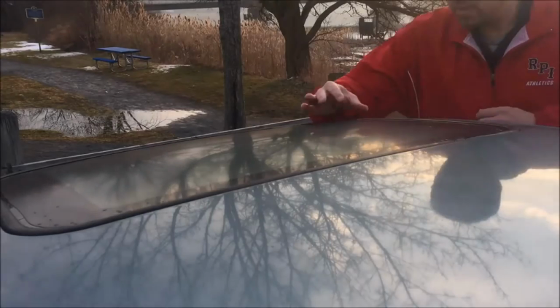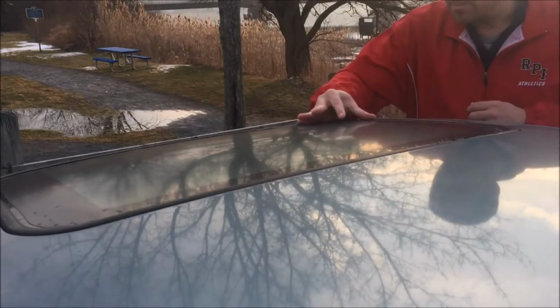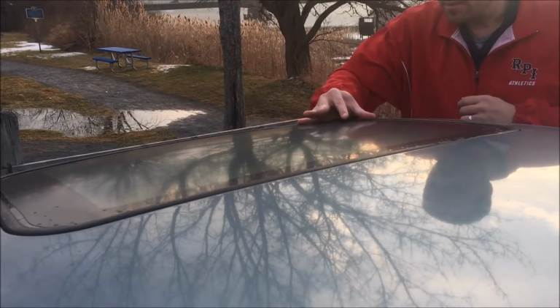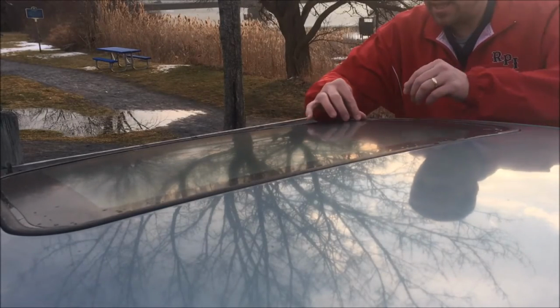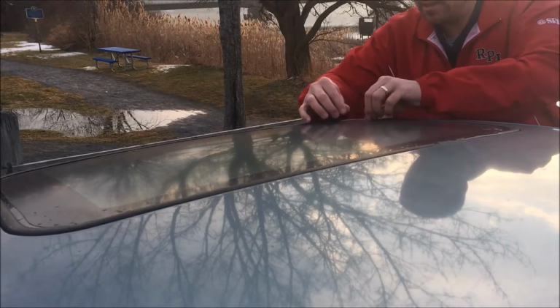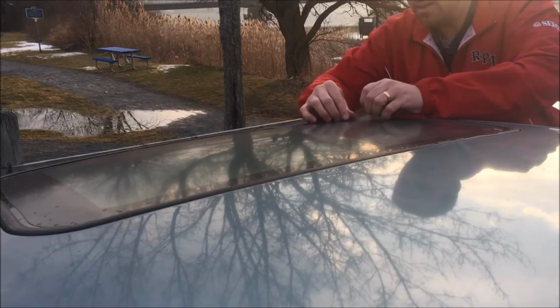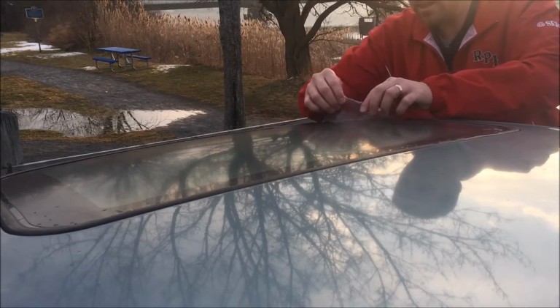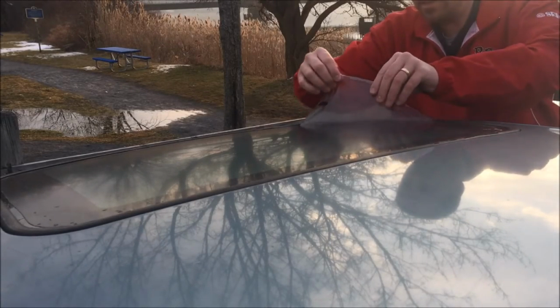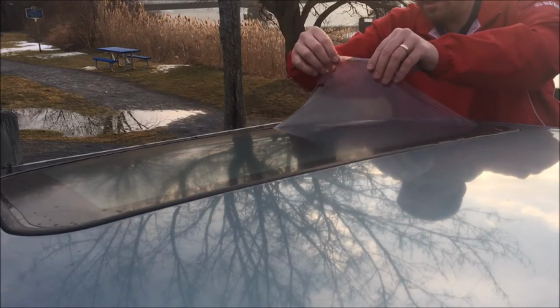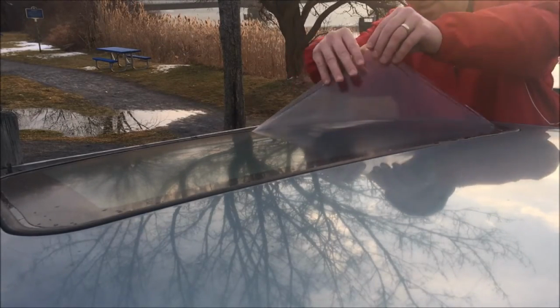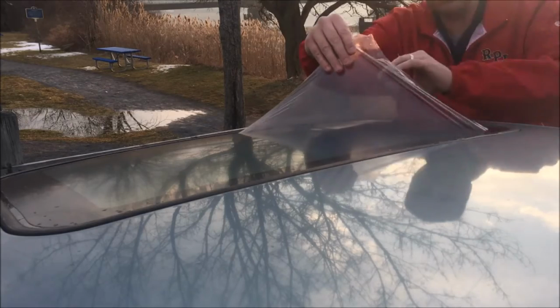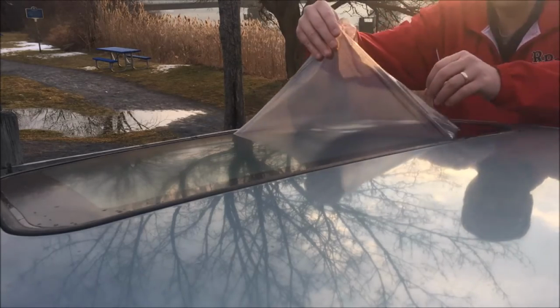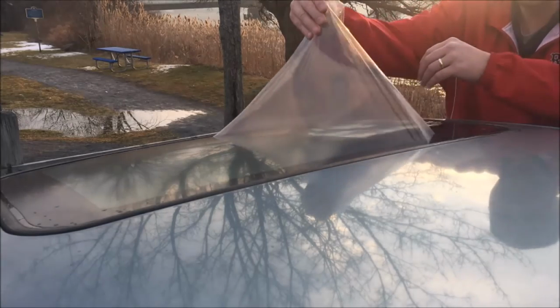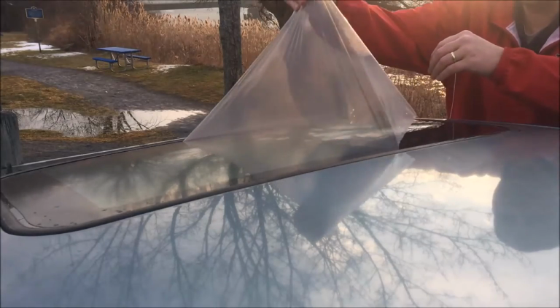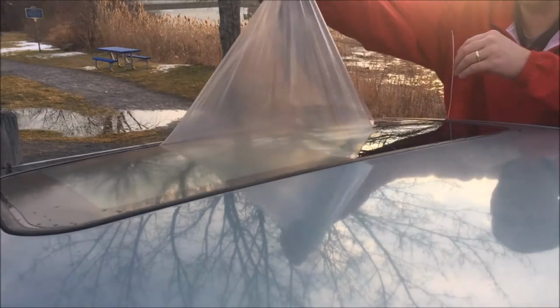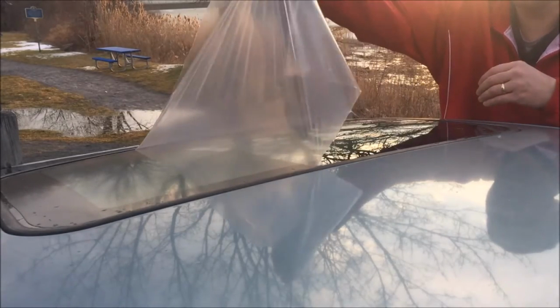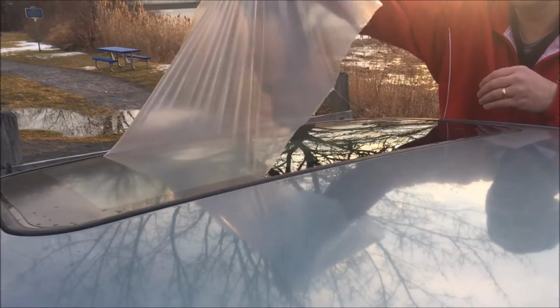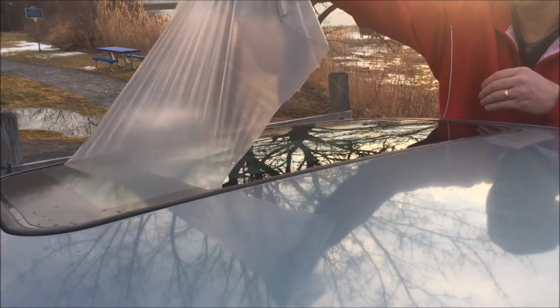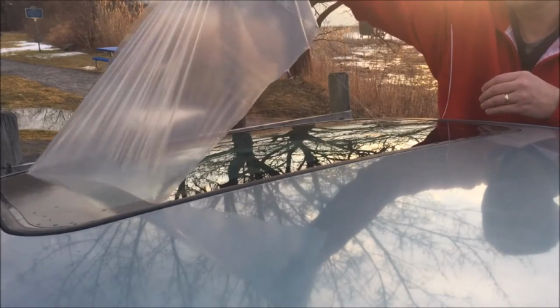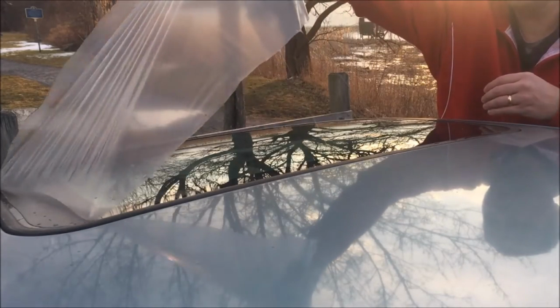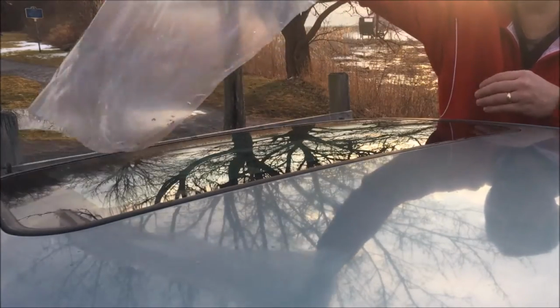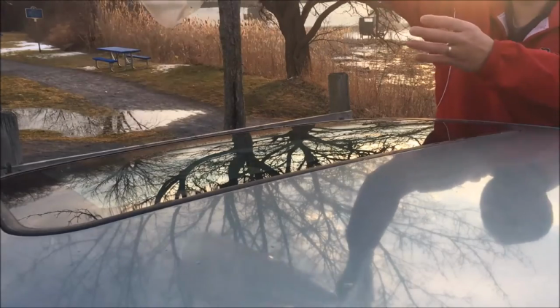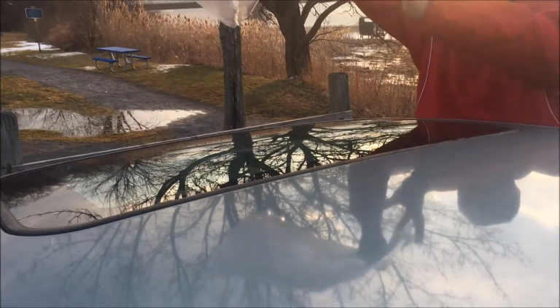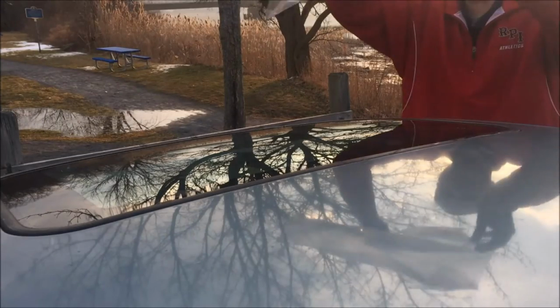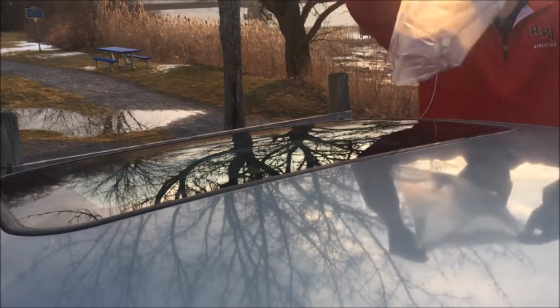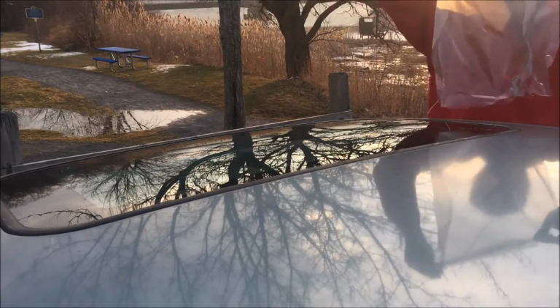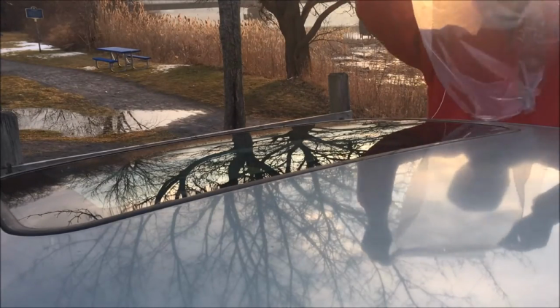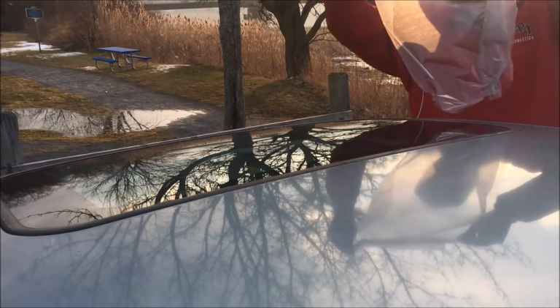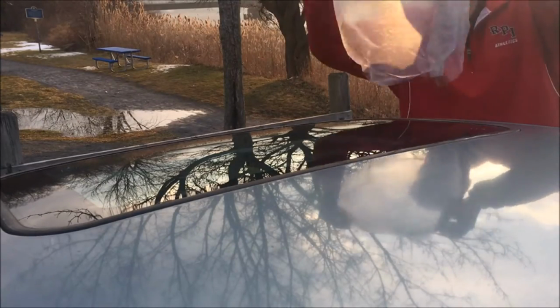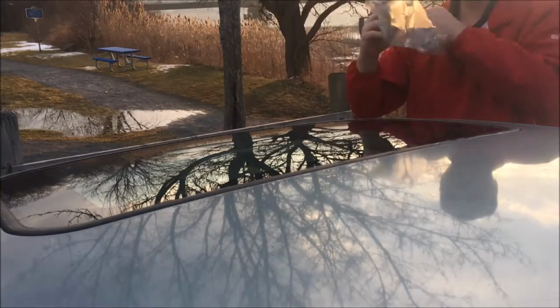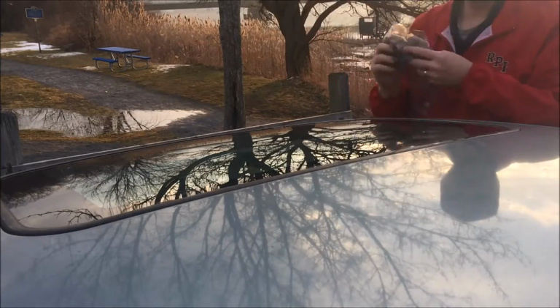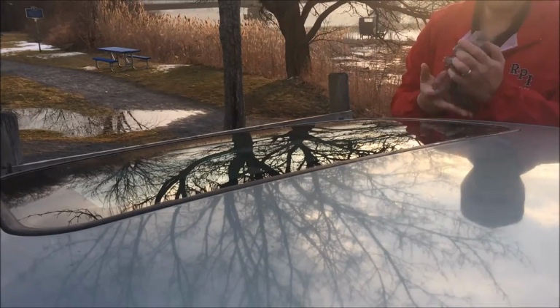All right, so I'm going to start from this end here — and look at that, it comes off quite easily. I am impressed. There's the film. It came right off!